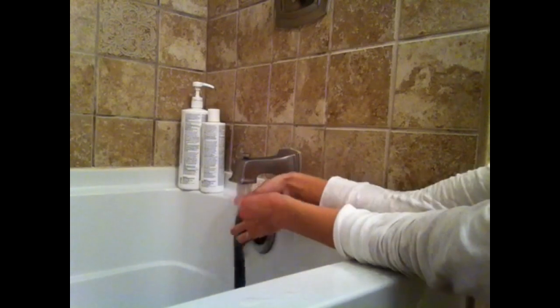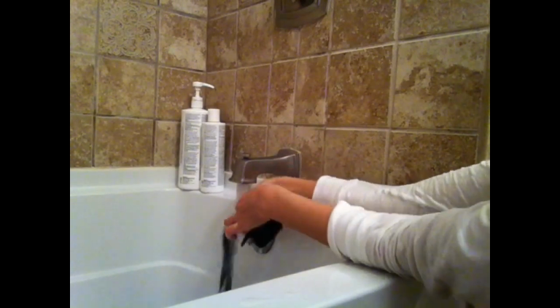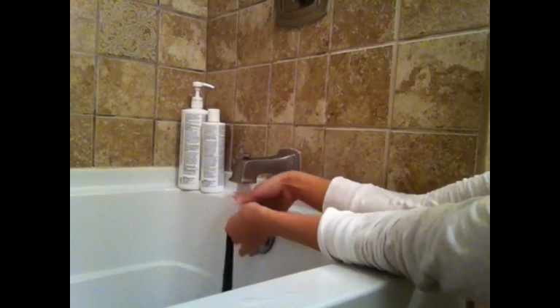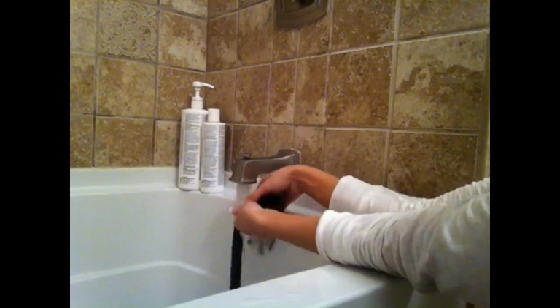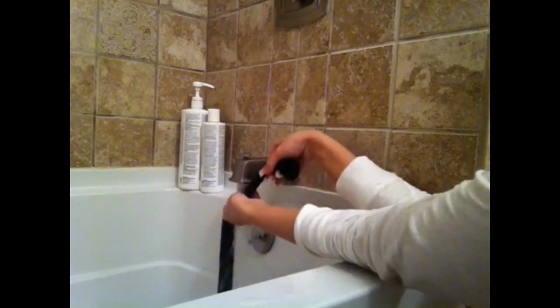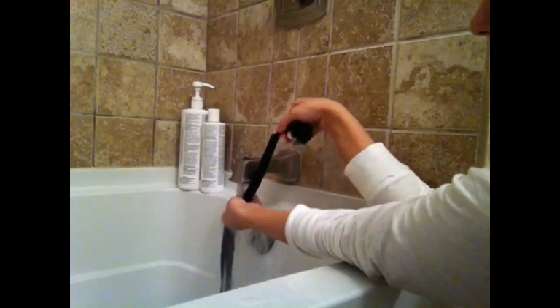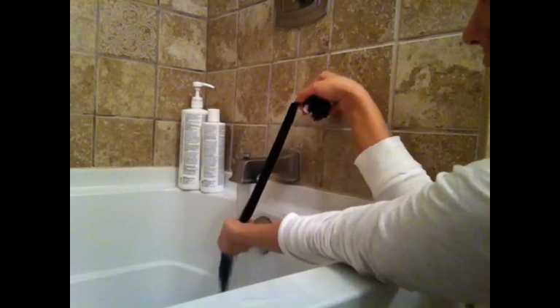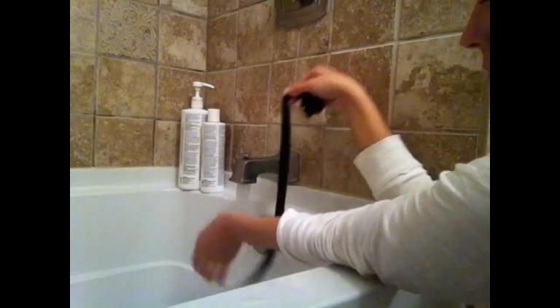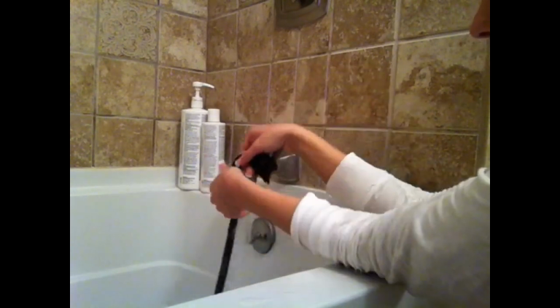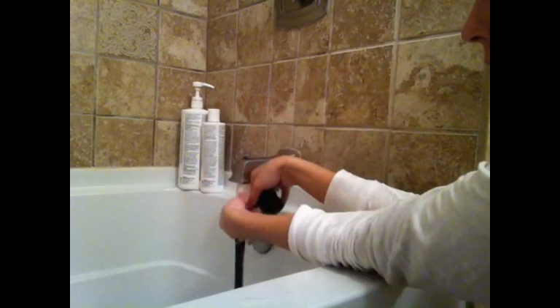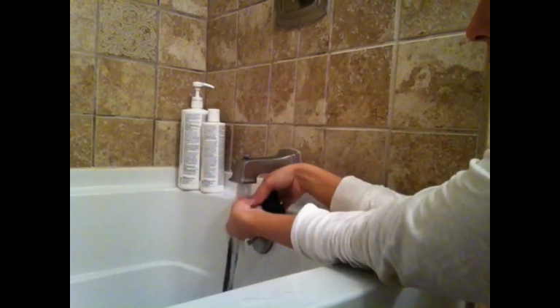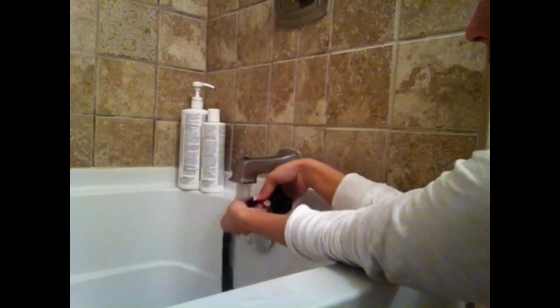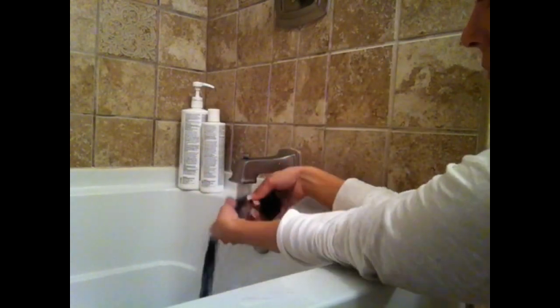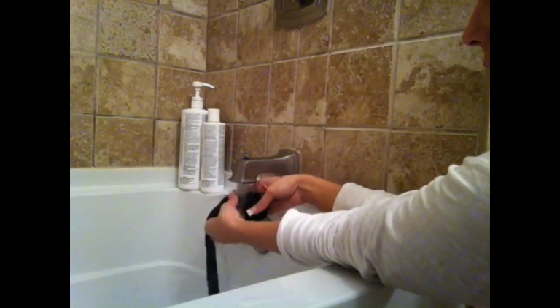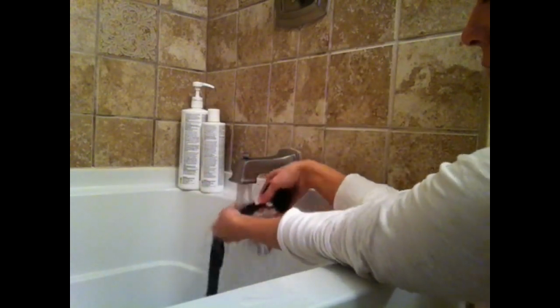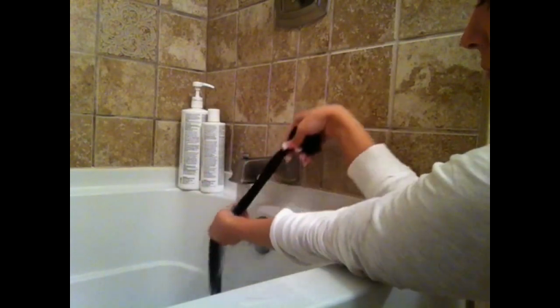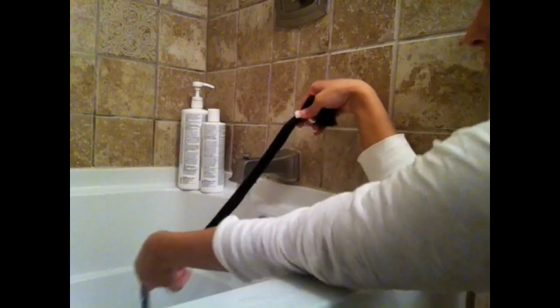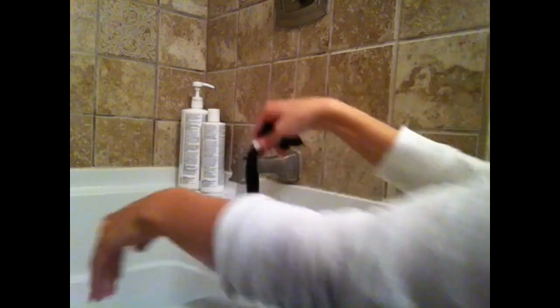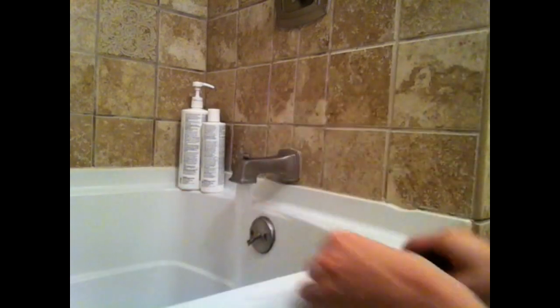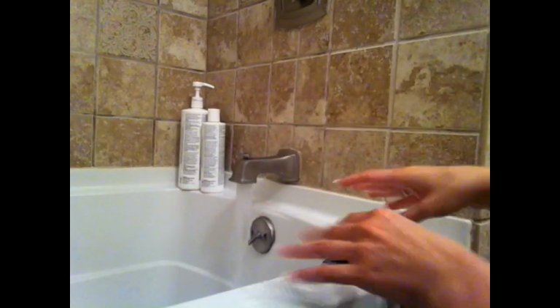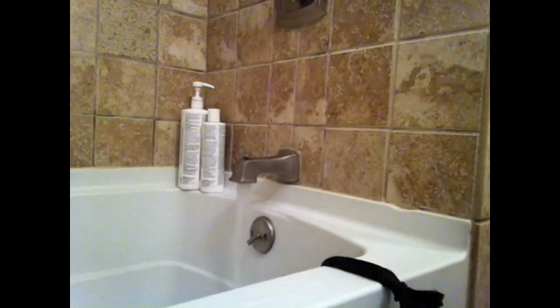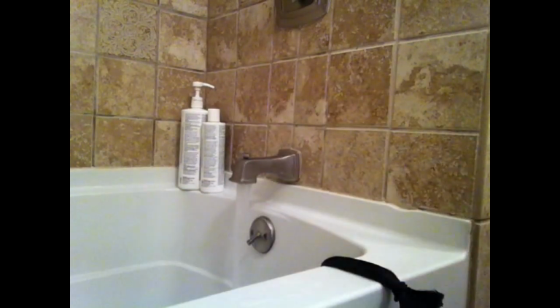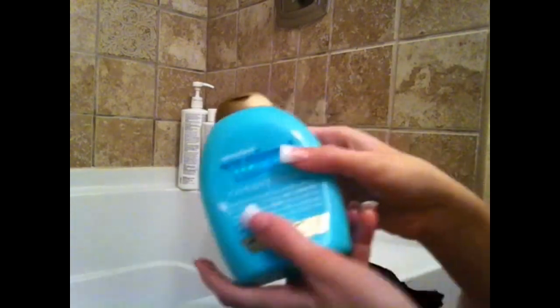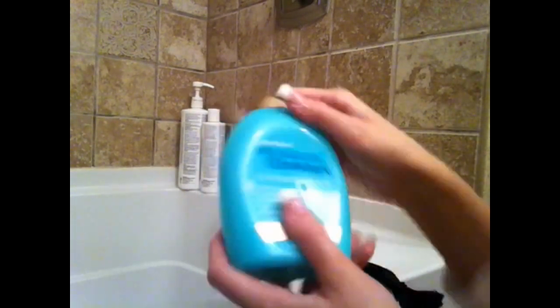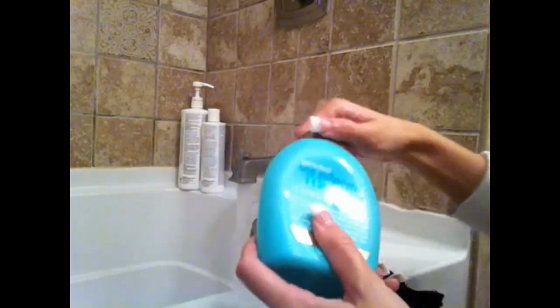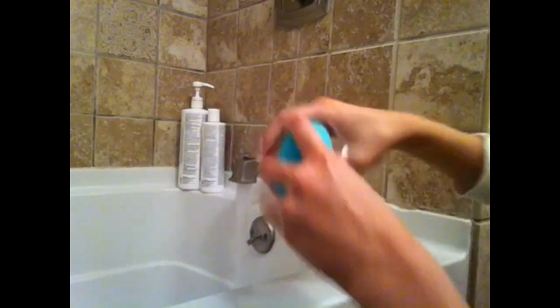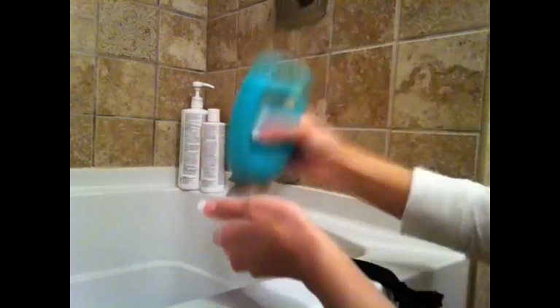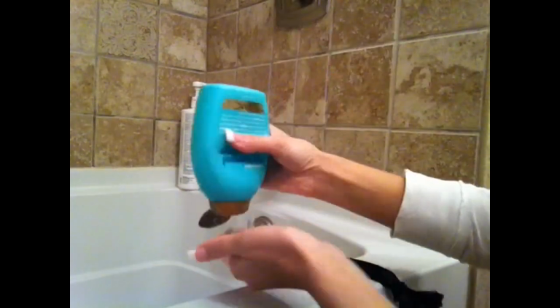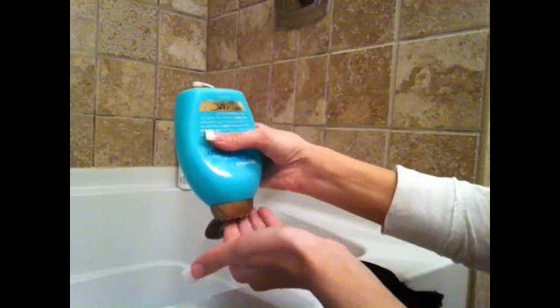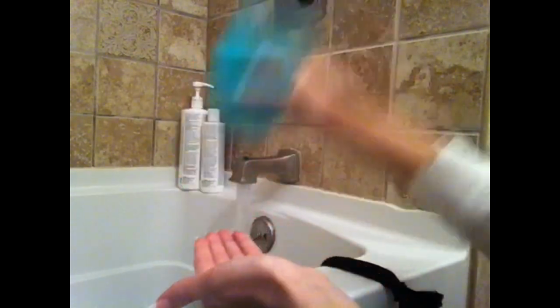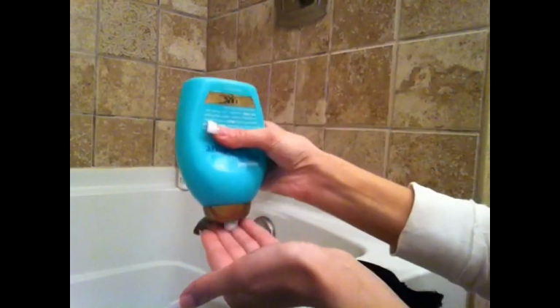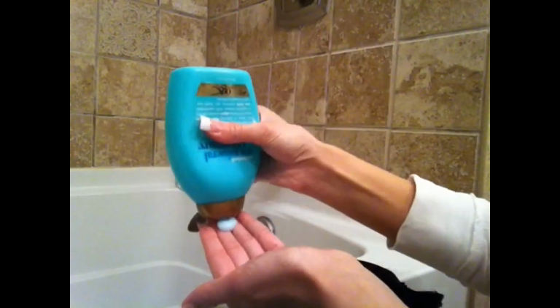When I apply my conditioner I do not rinse it out right away. I let it sit there until I am done shampooing and conditioning each set of hair extensions.